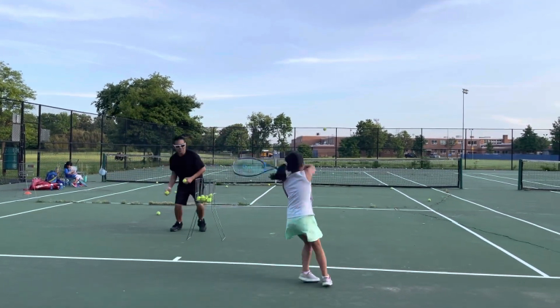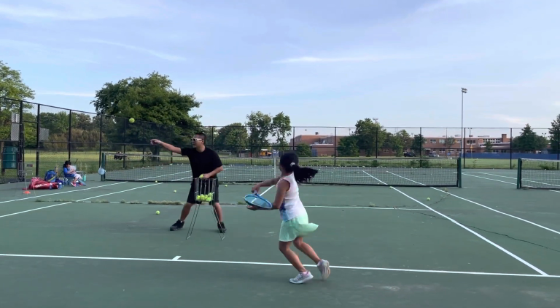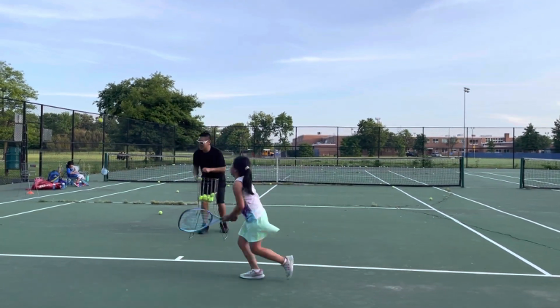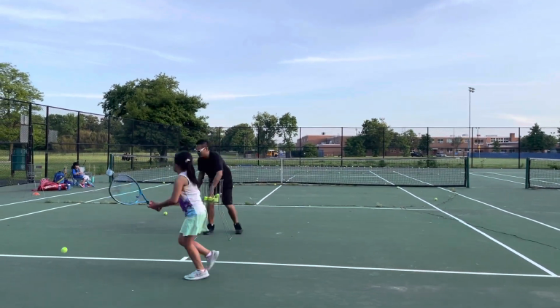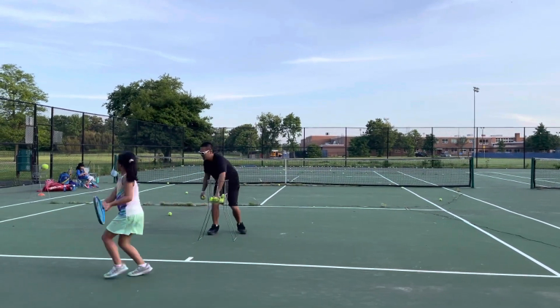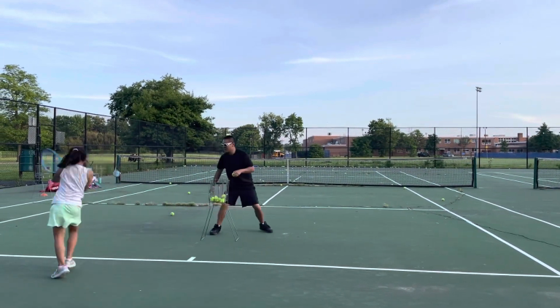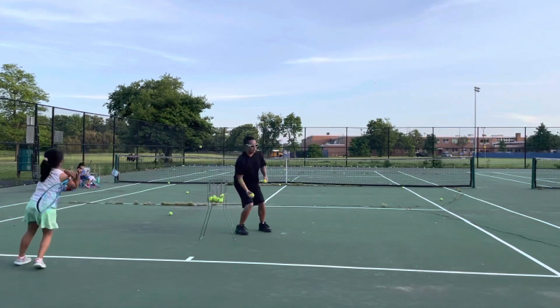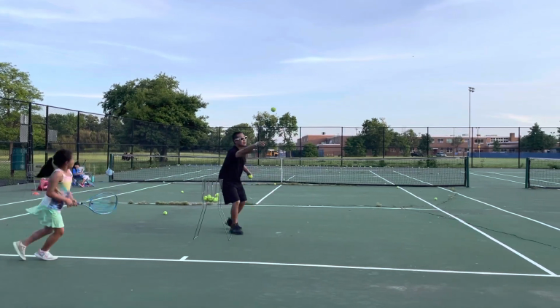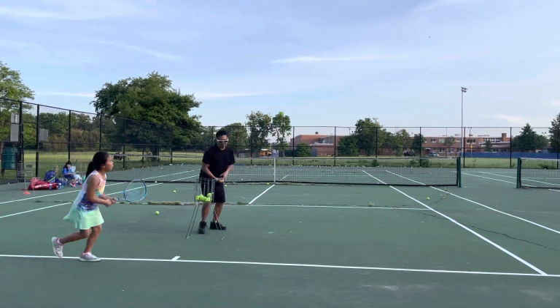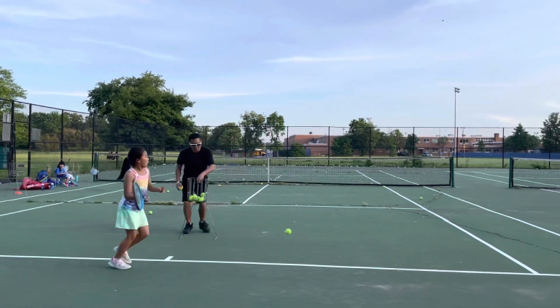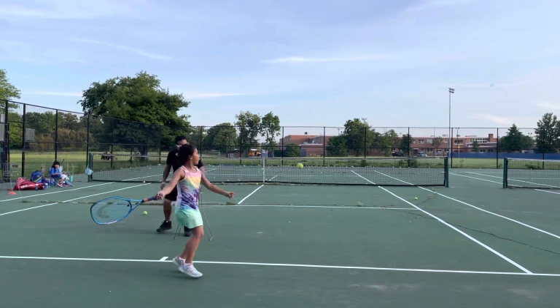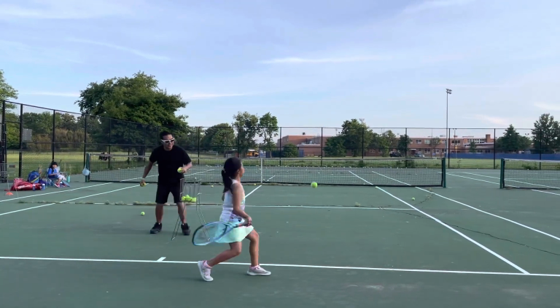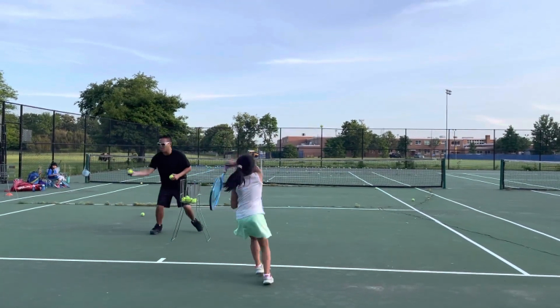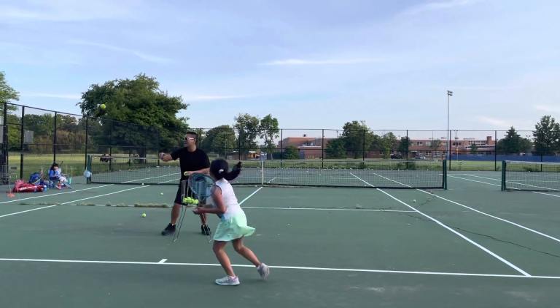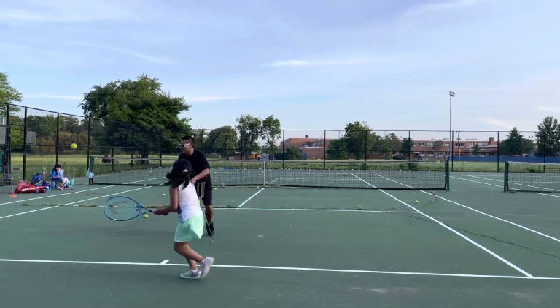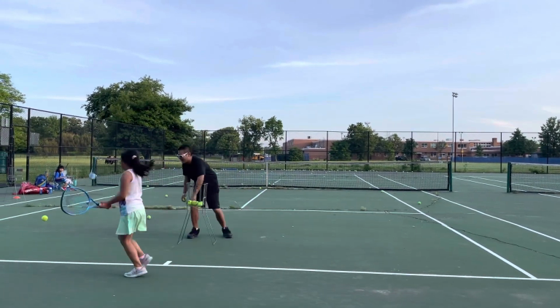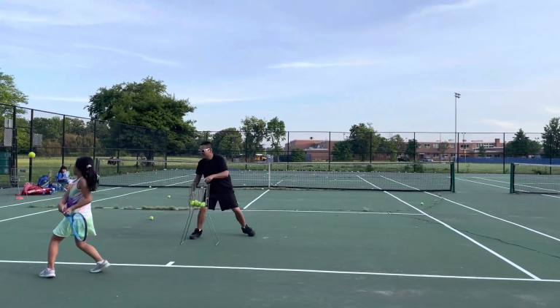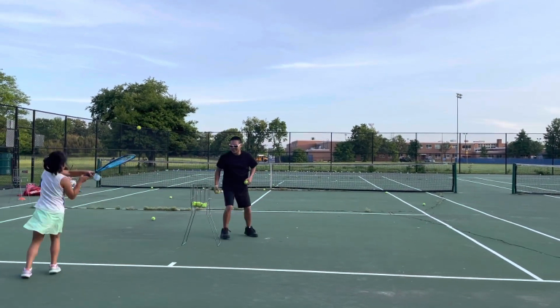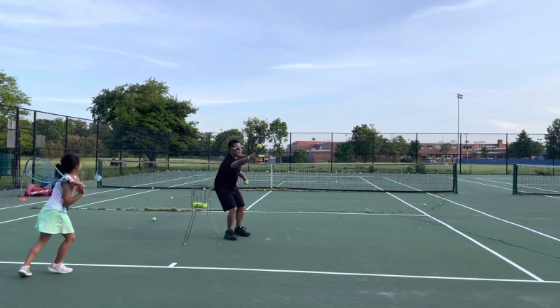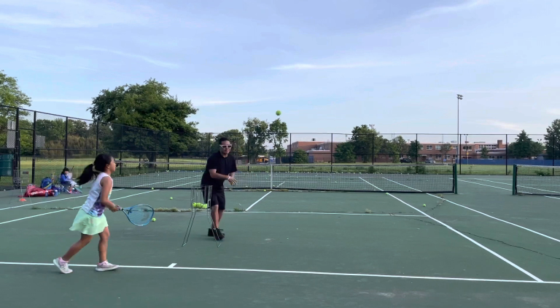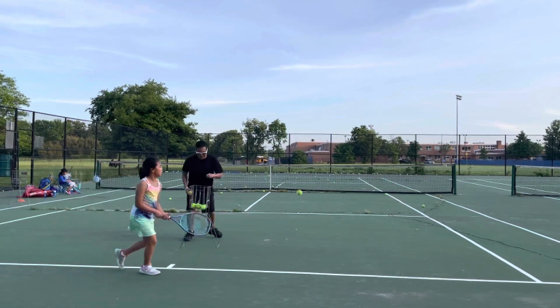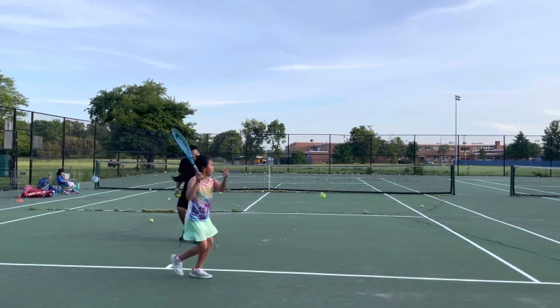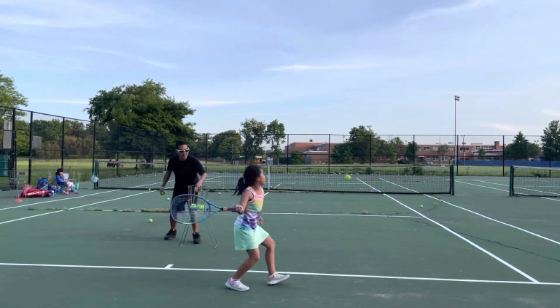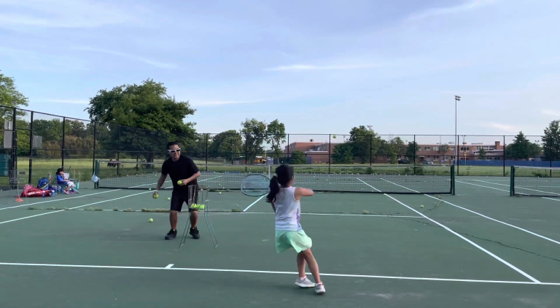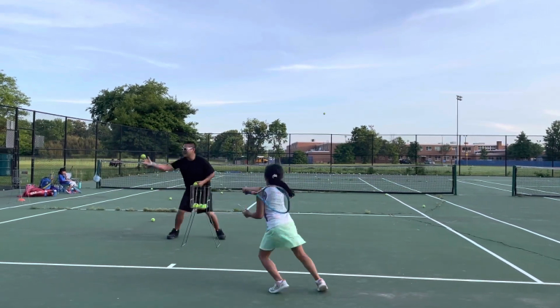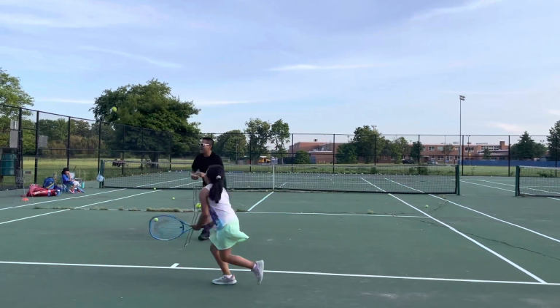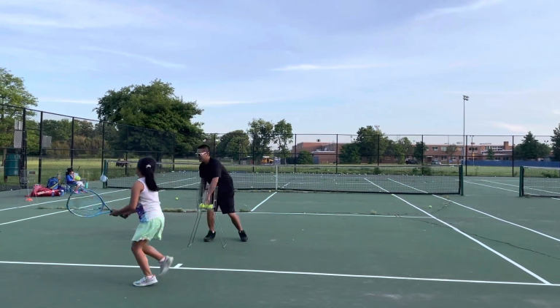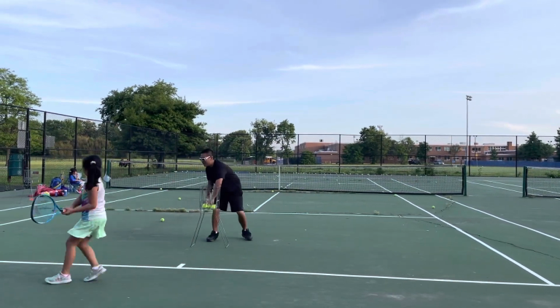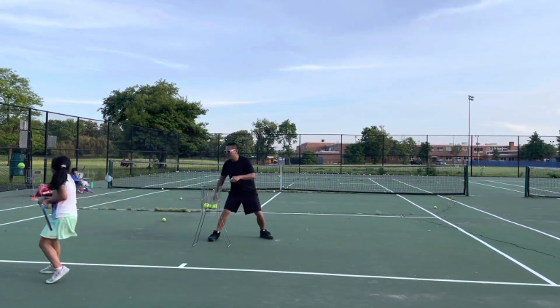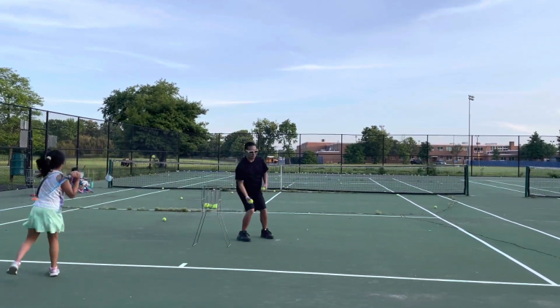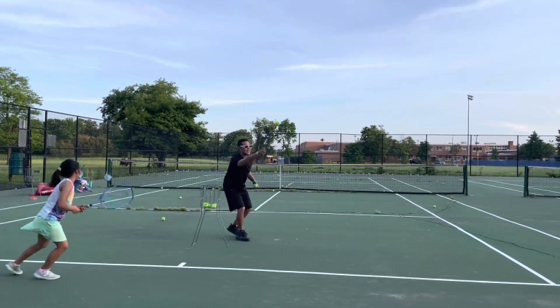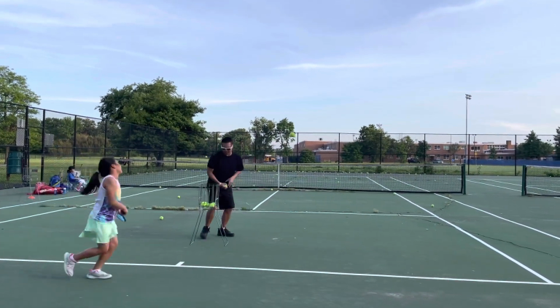Come on, quick feet, quick racket, let's go — take it back the same way, every time. Come on, take it back same way on the forehand, come on.